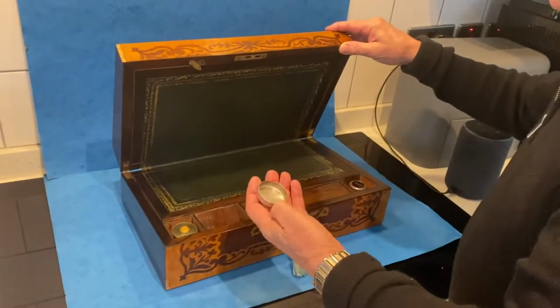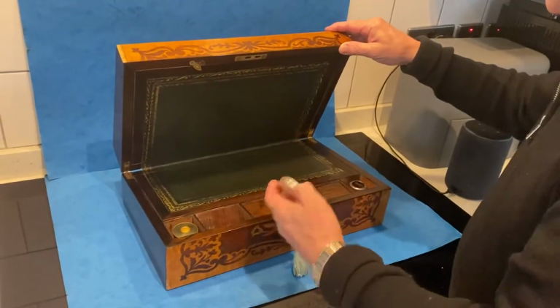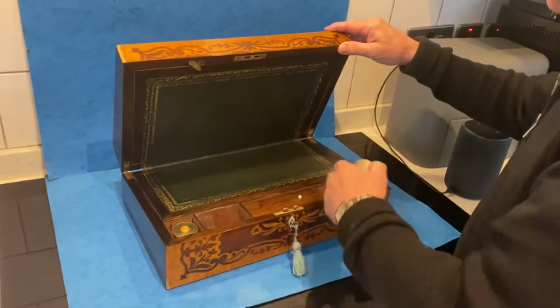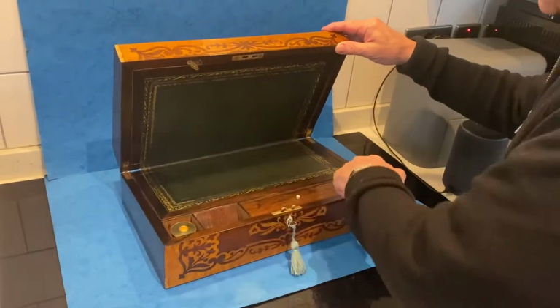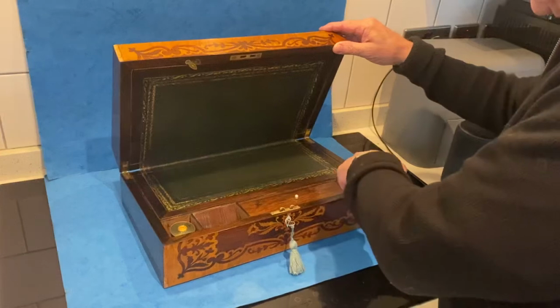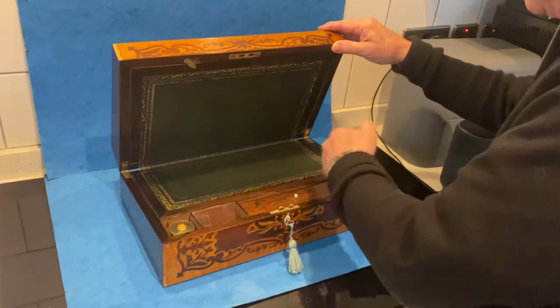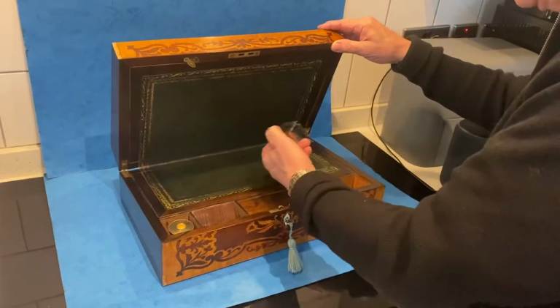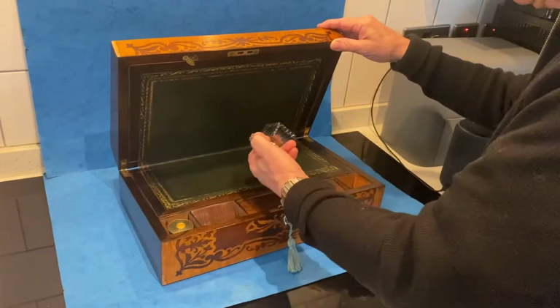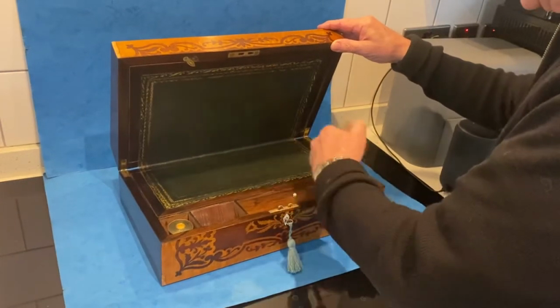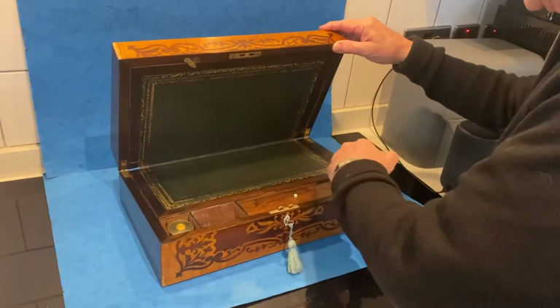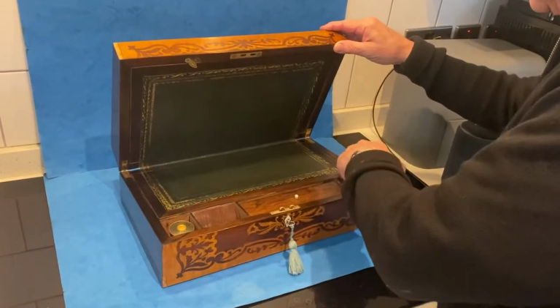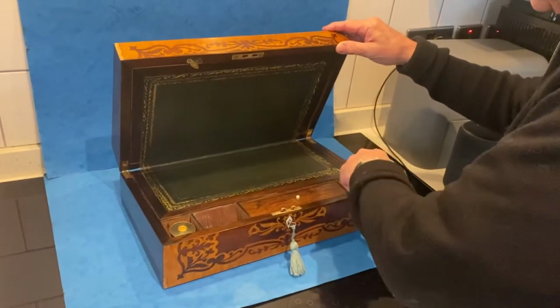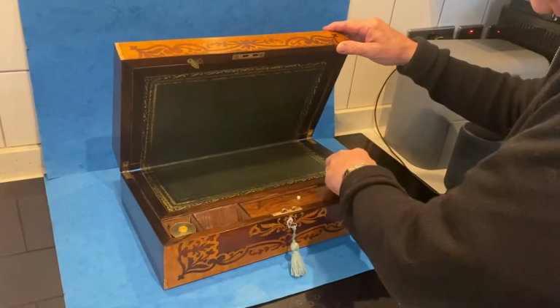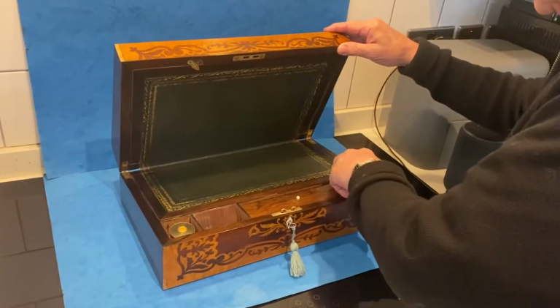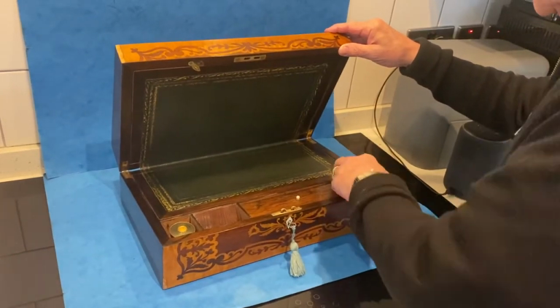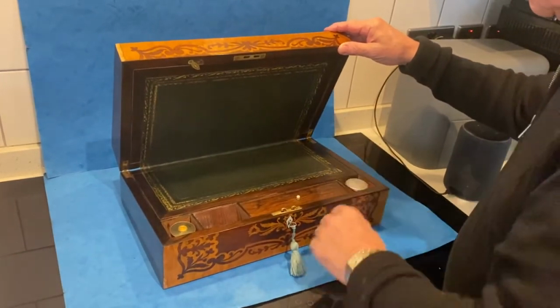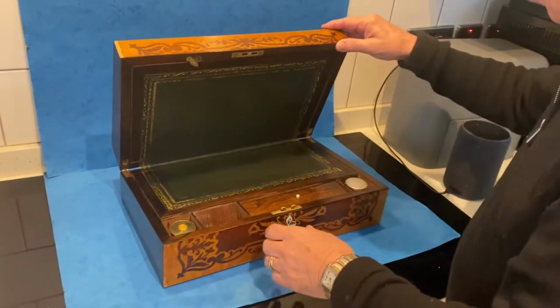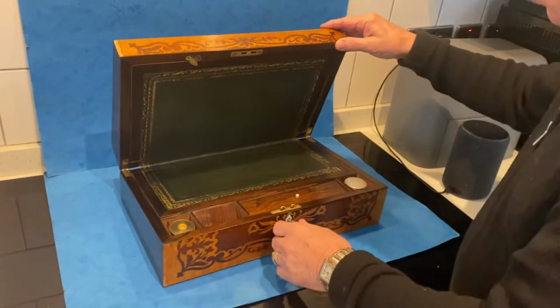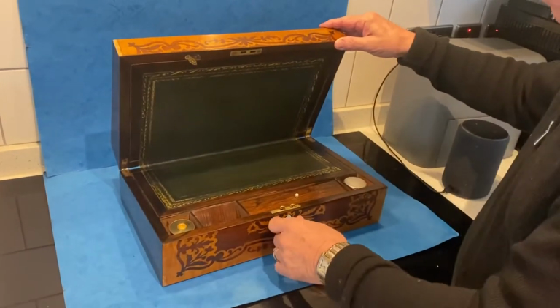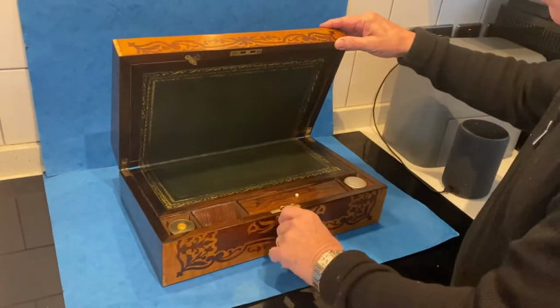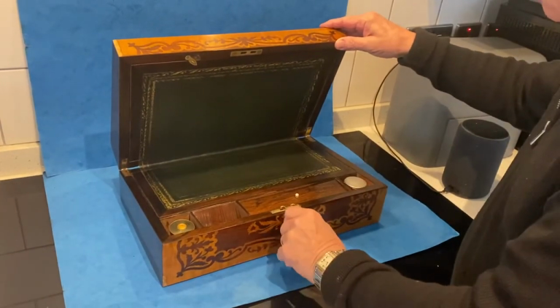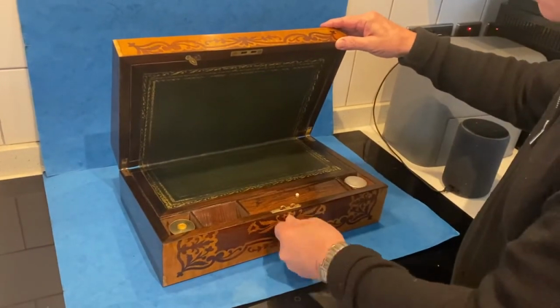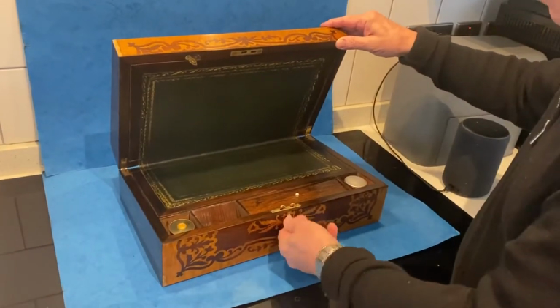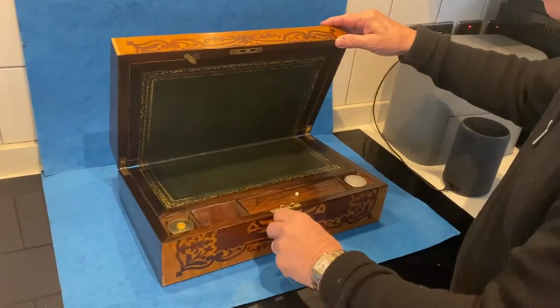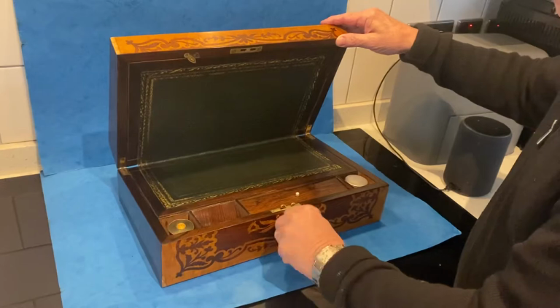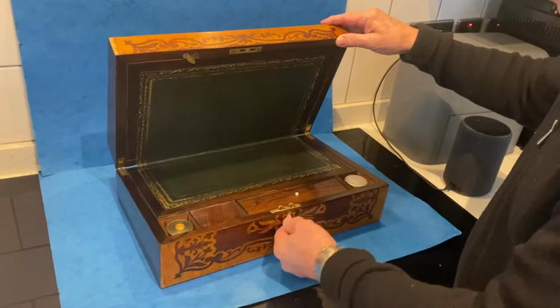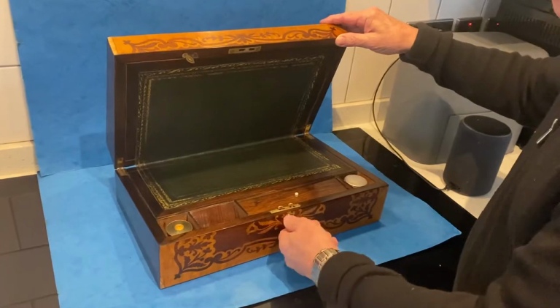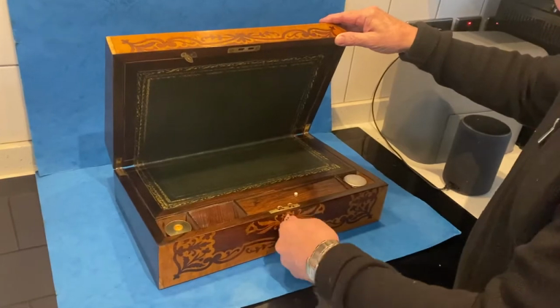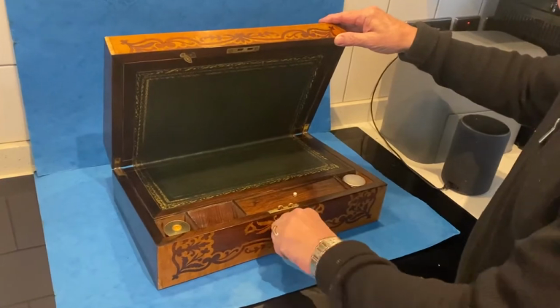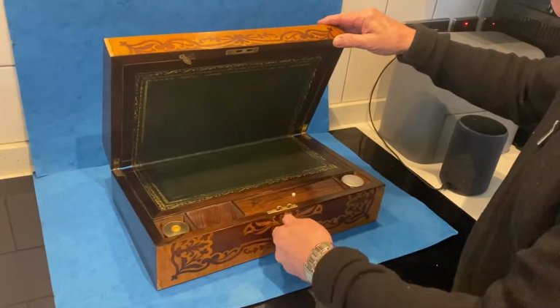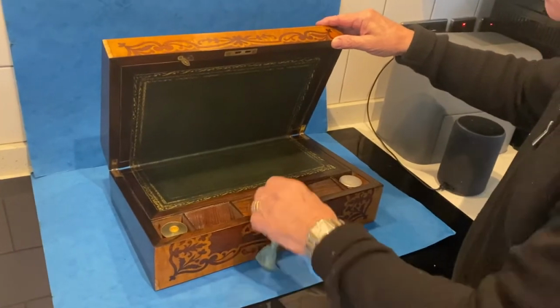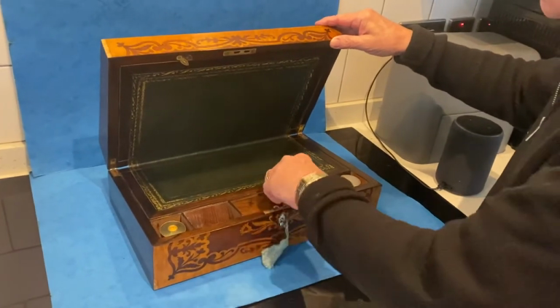And then this other one is a silver-topped, or silver-plate-topped, inkwell. It's got a working lock and key.